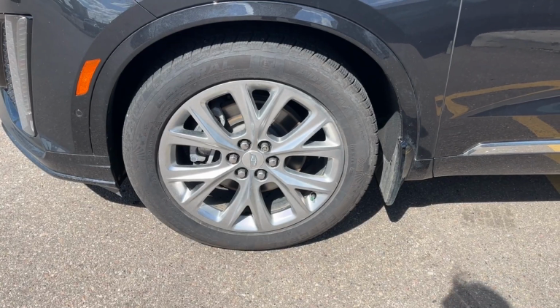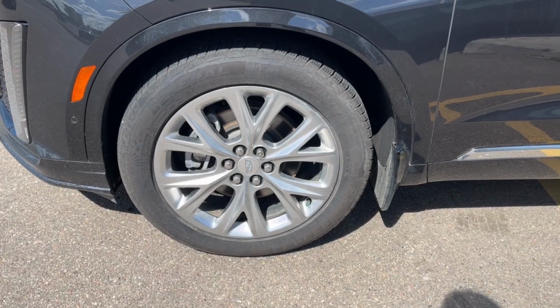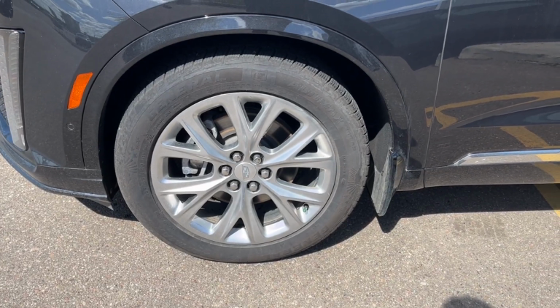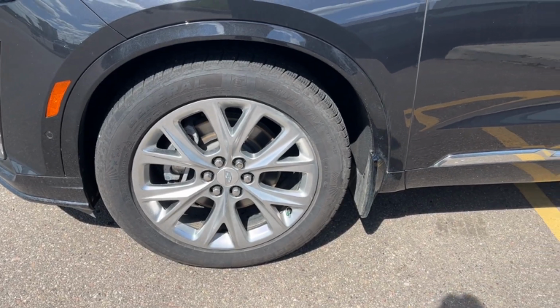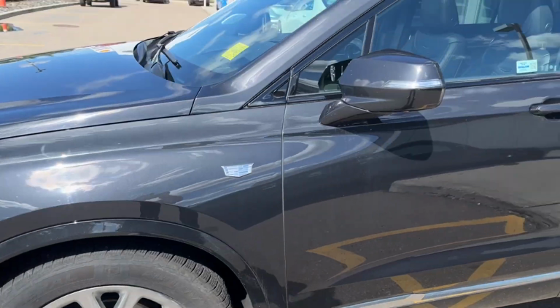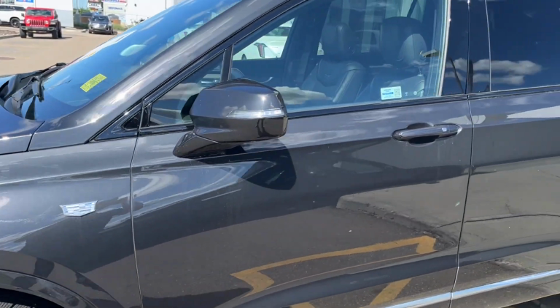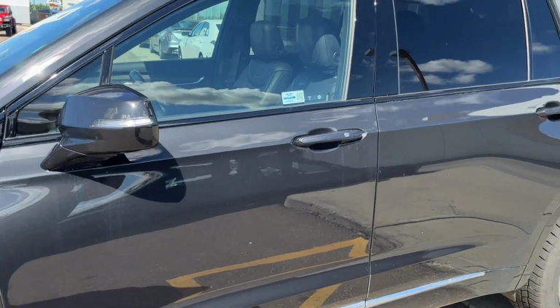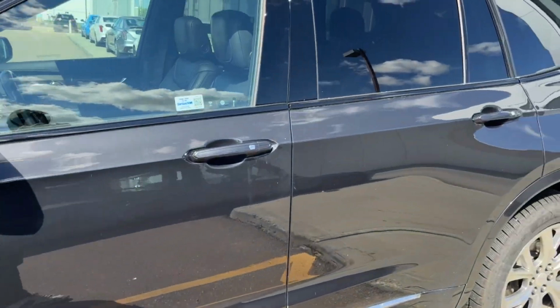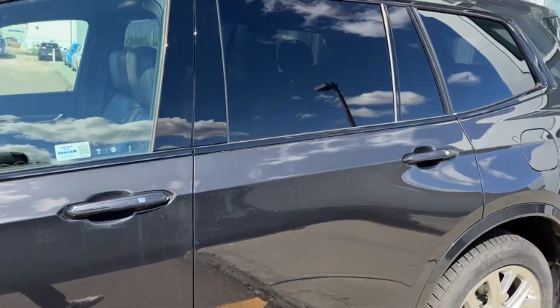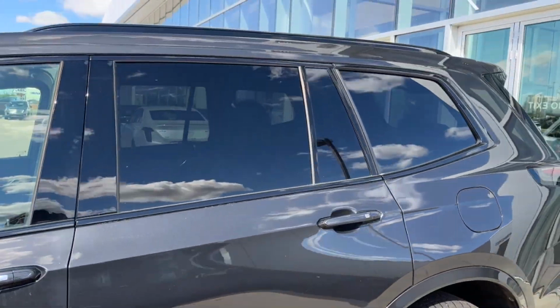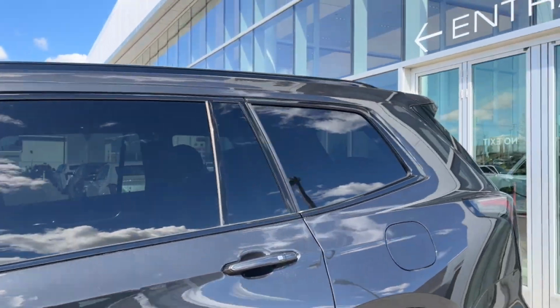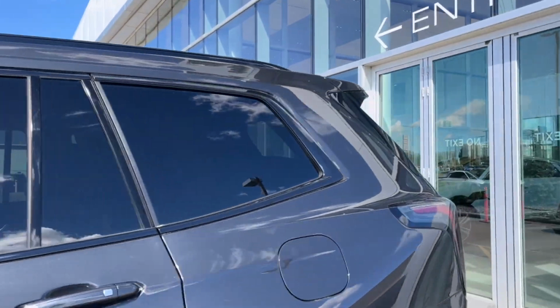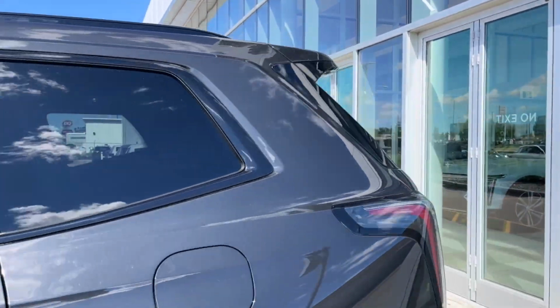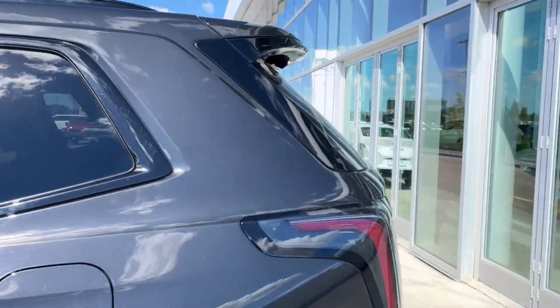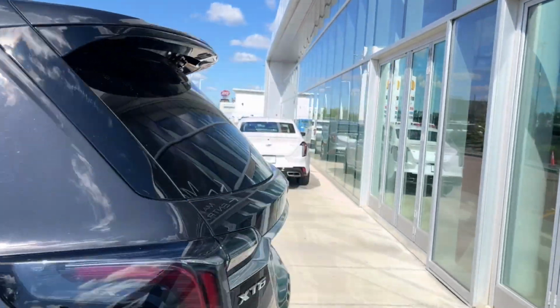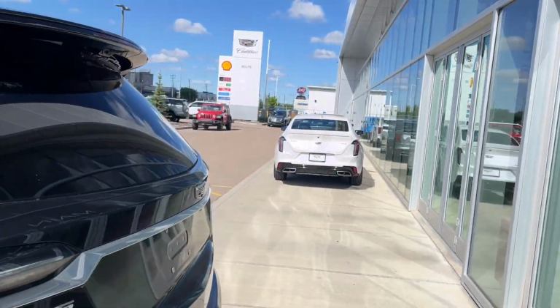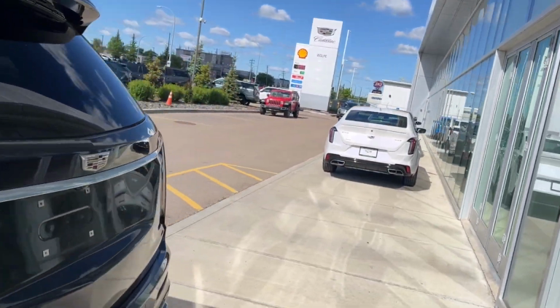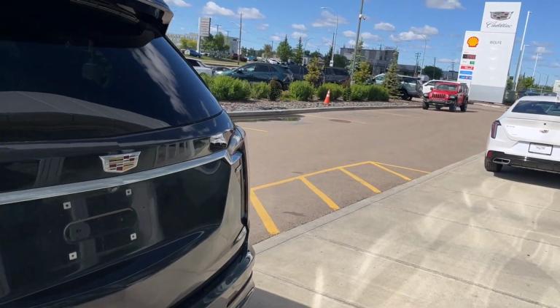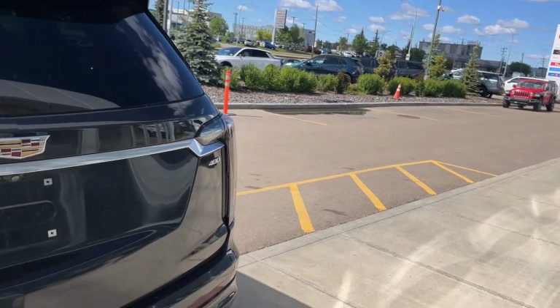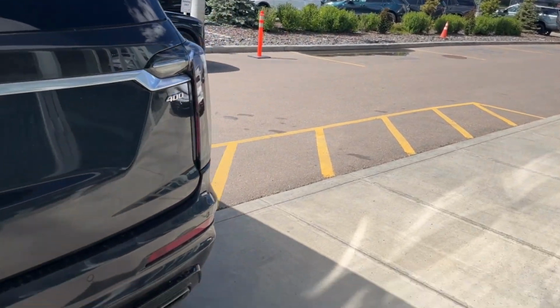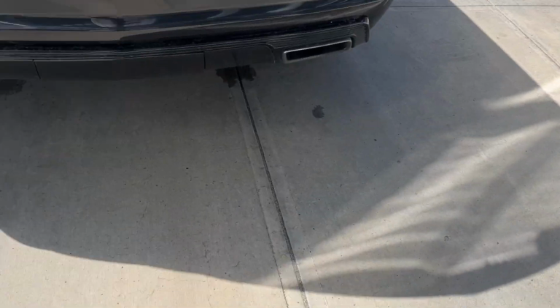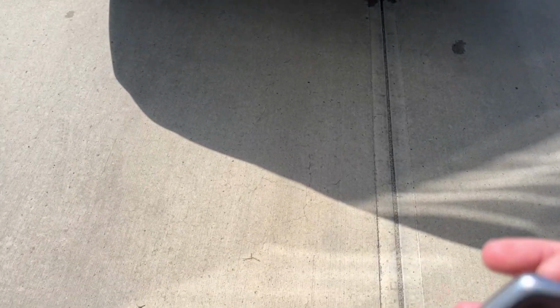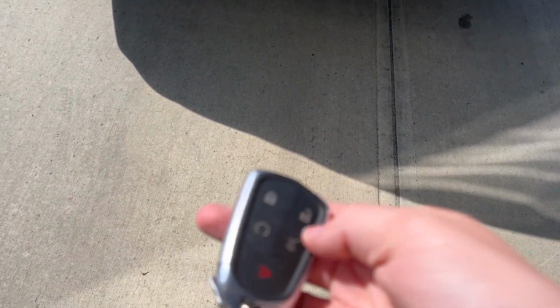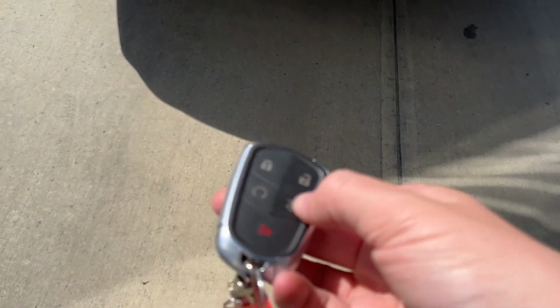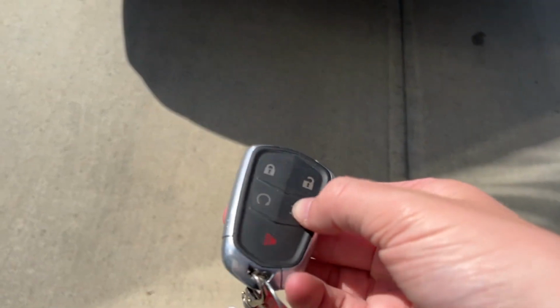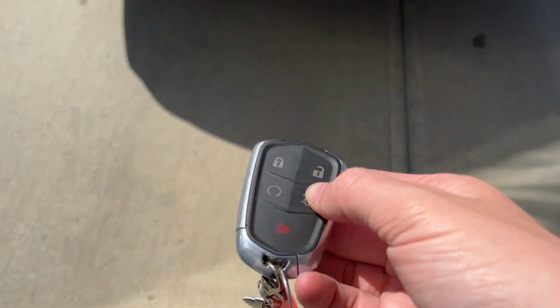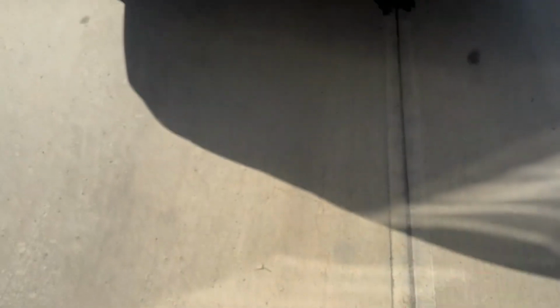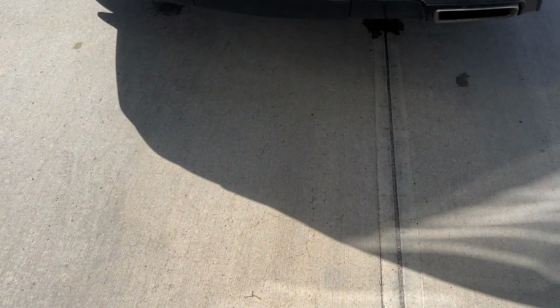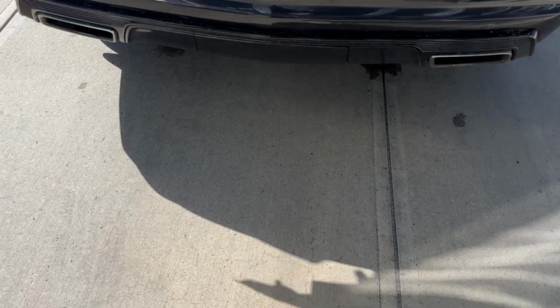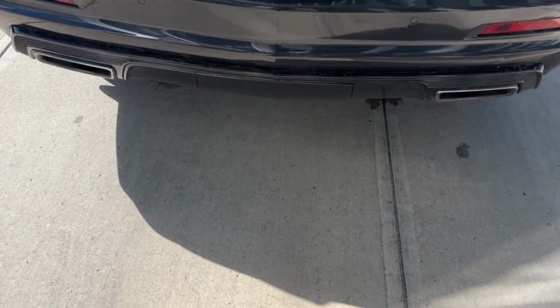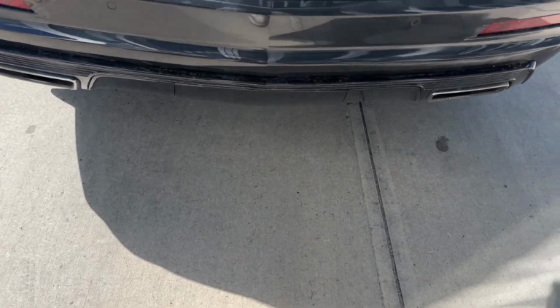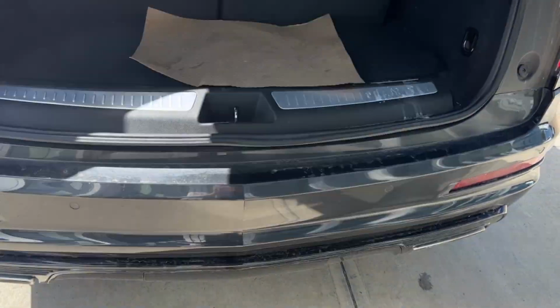Moving on to the exterior, here are the wheels, color matched mirror caps and door handles with keyless entry, privacy tint on the rear windows. Making our way to the back, we can open it up by simply double clicking on the key fob and it pops open for us.